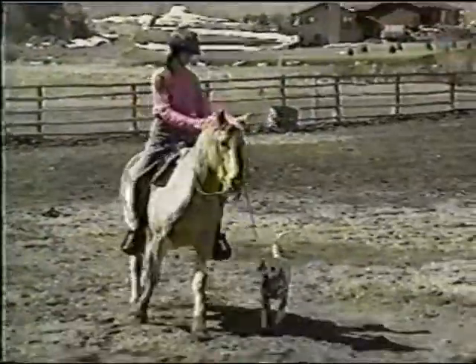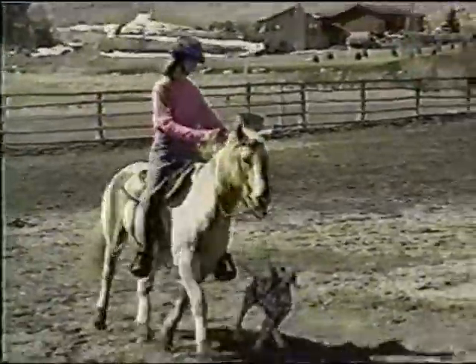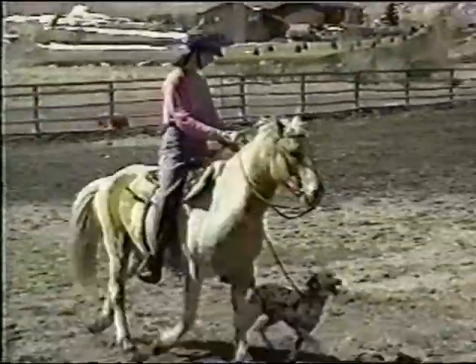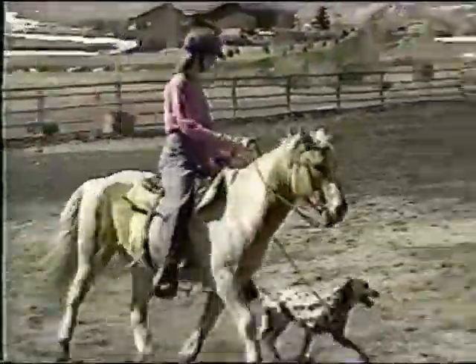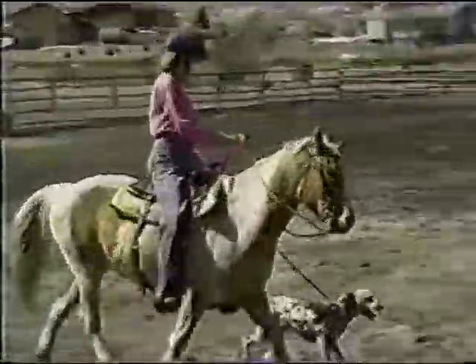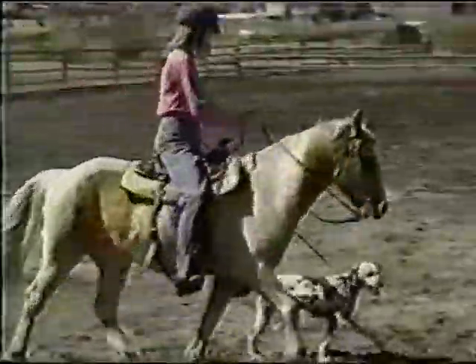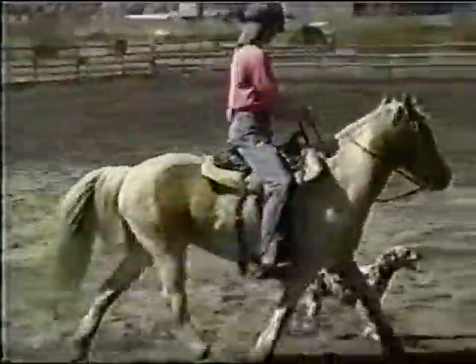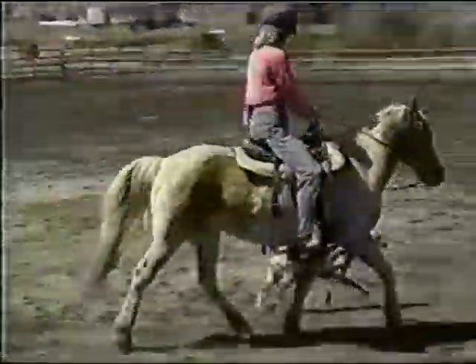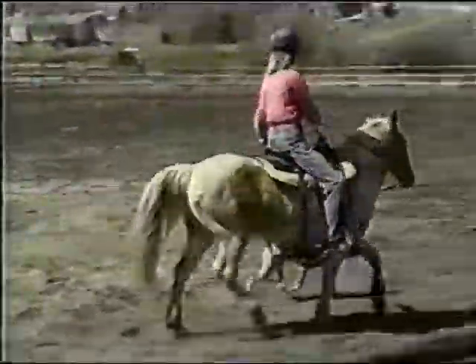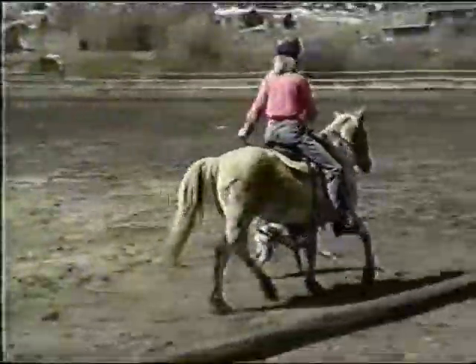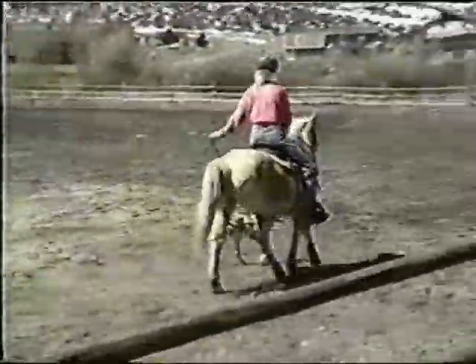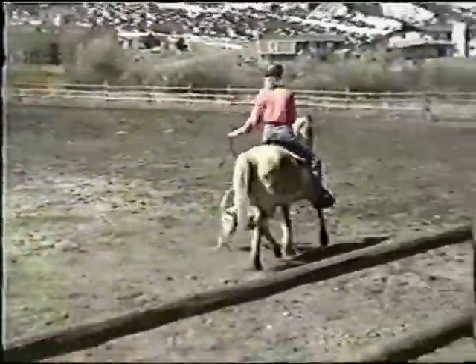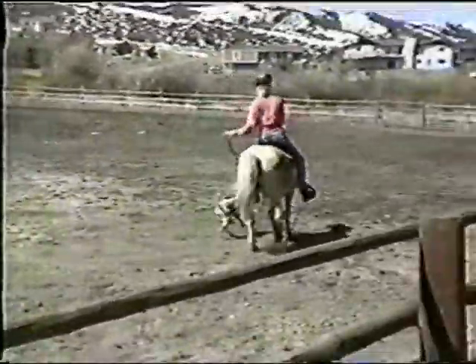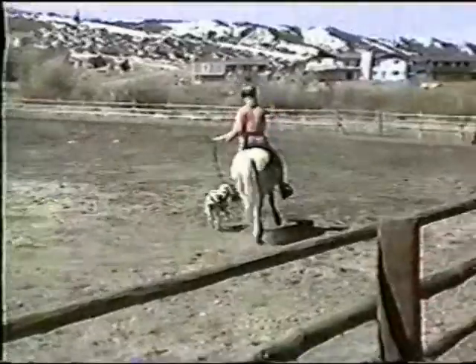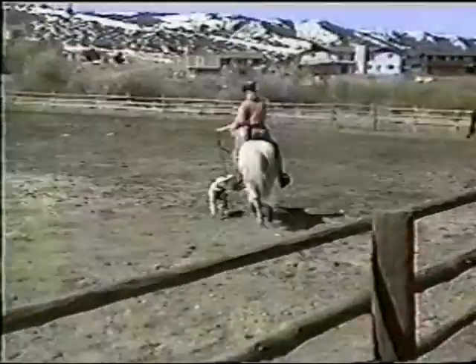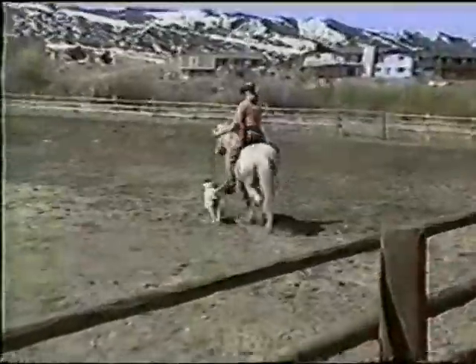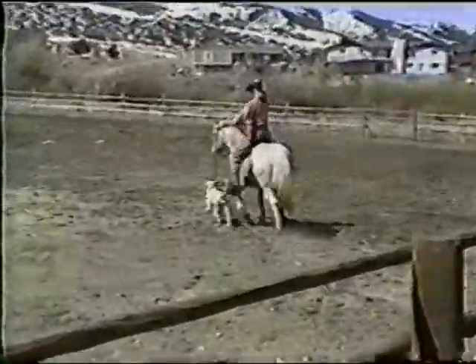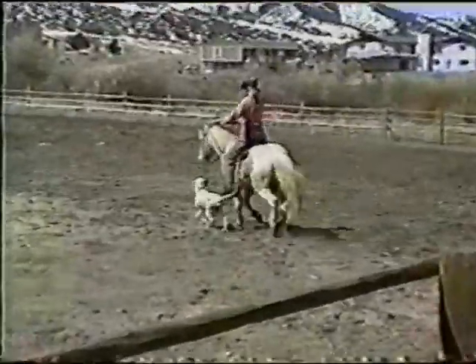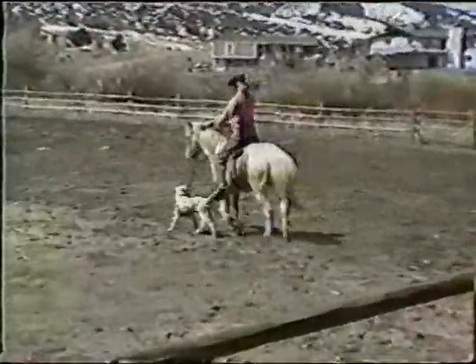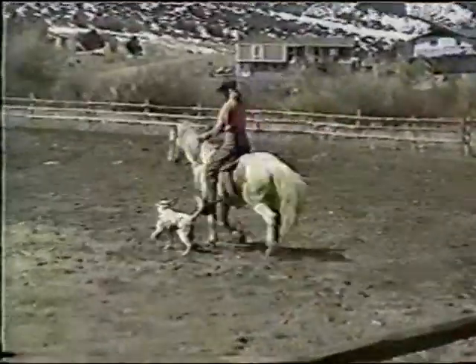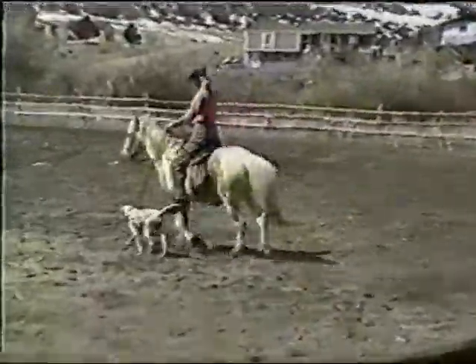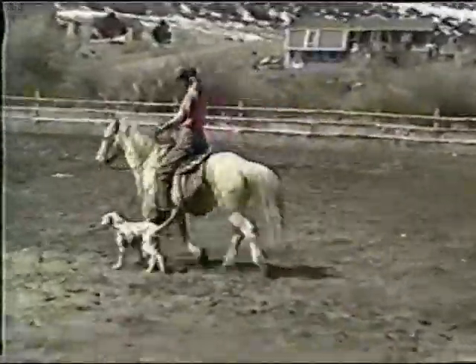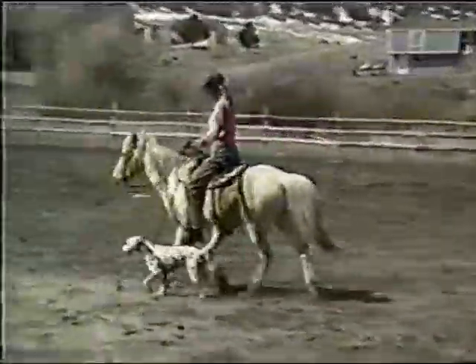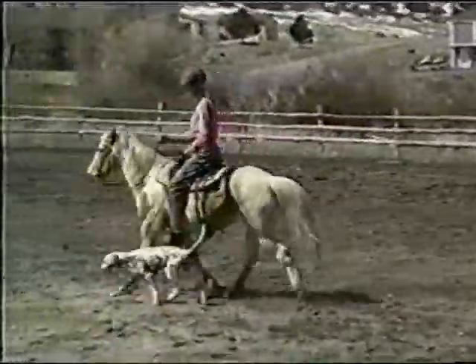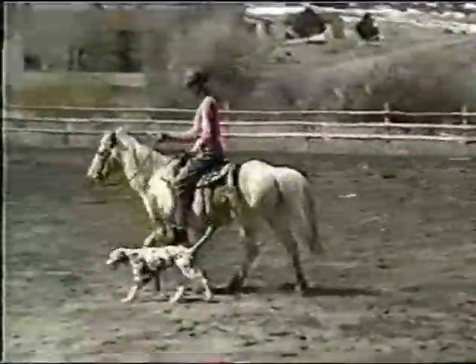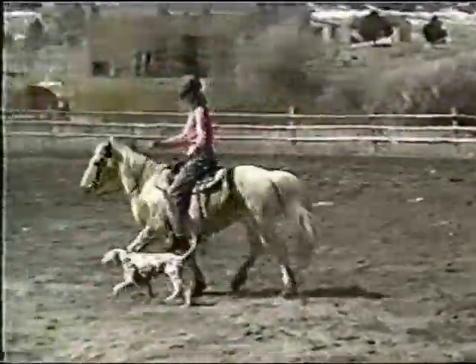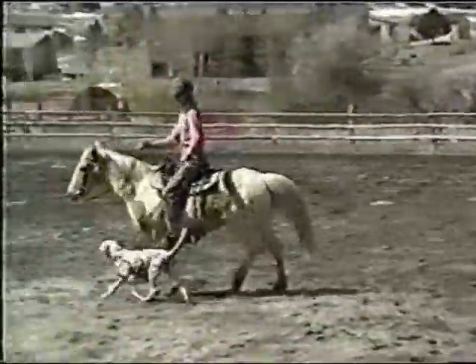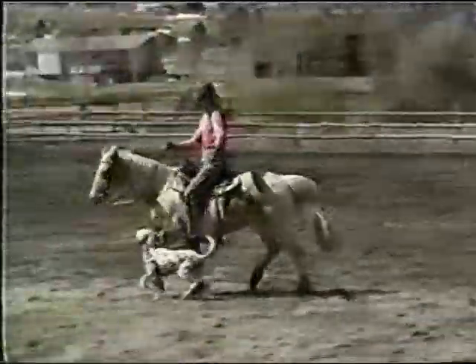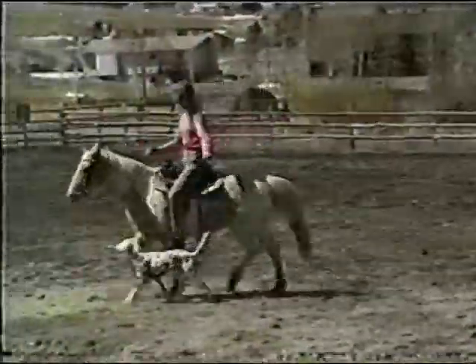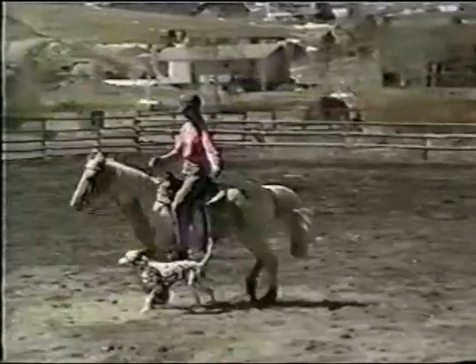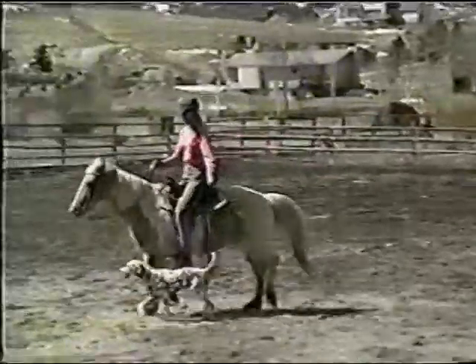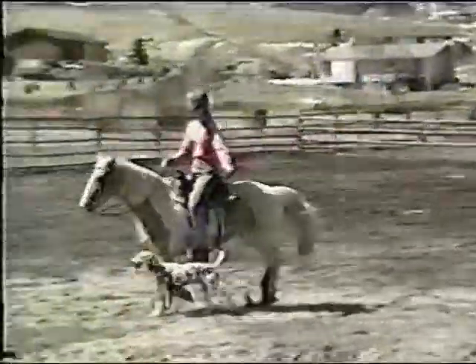Watch your dog carefully. It's your job to make sure that the horse does not step on him.